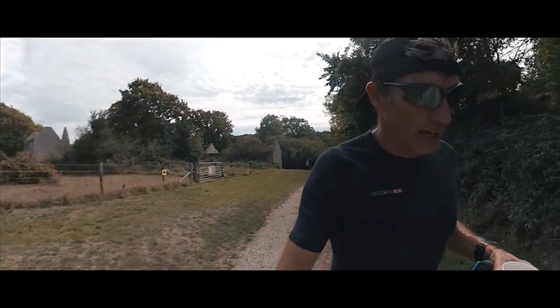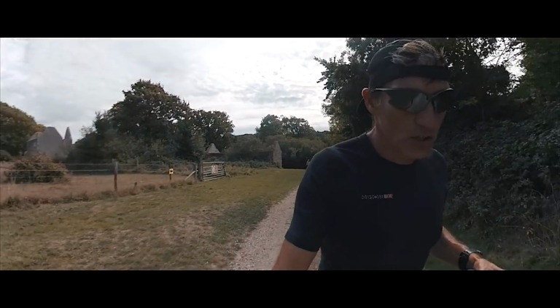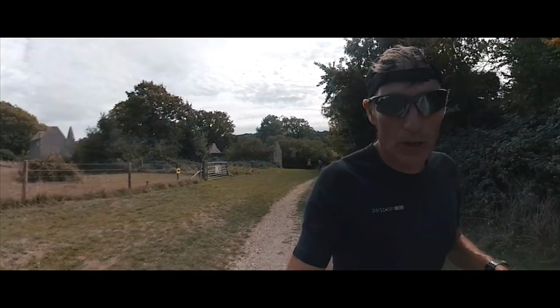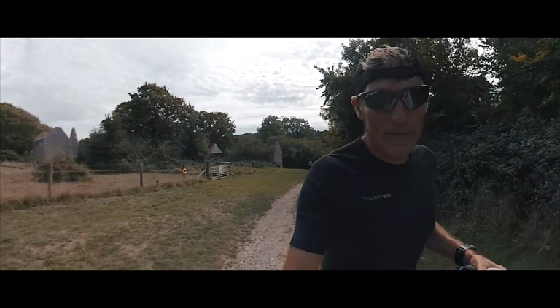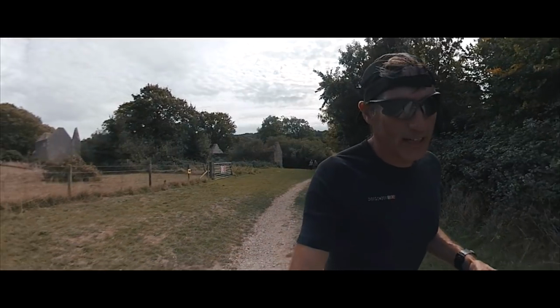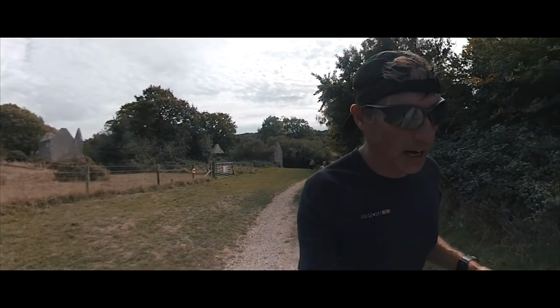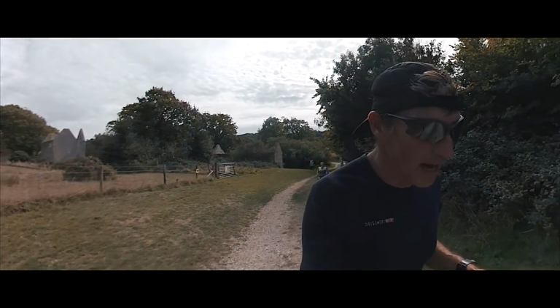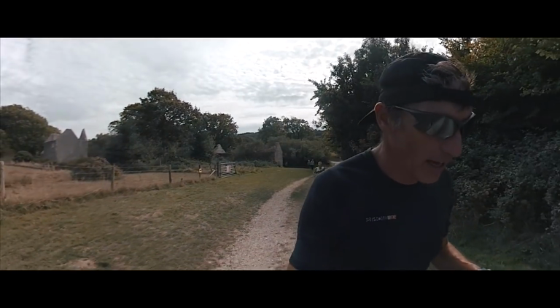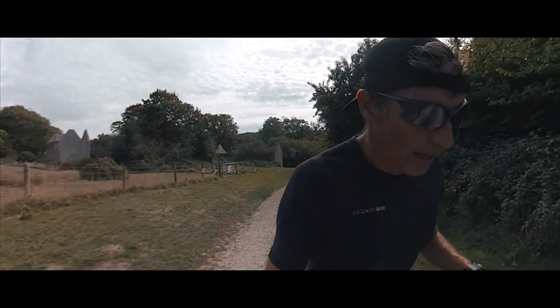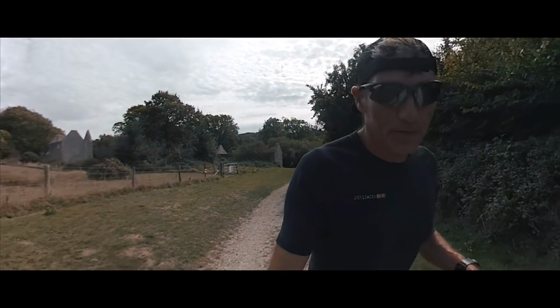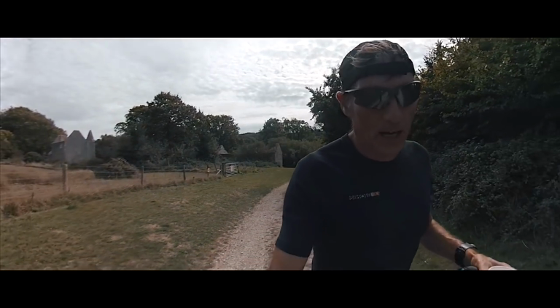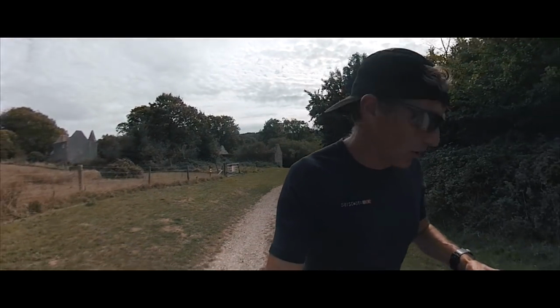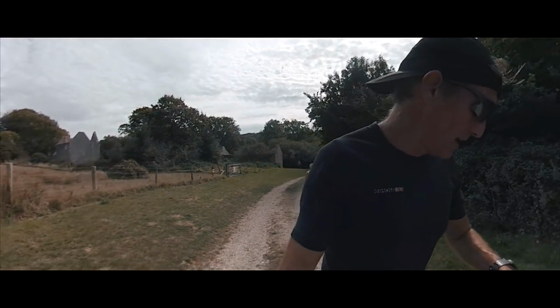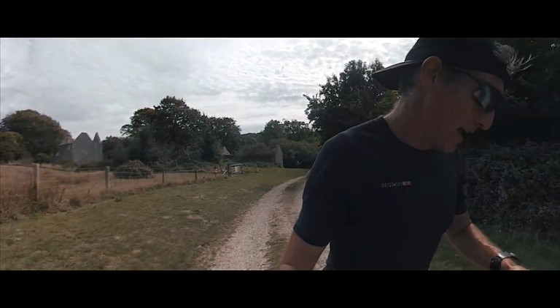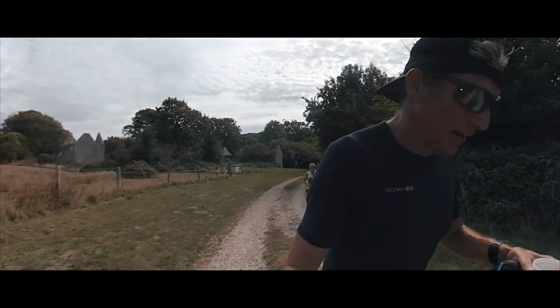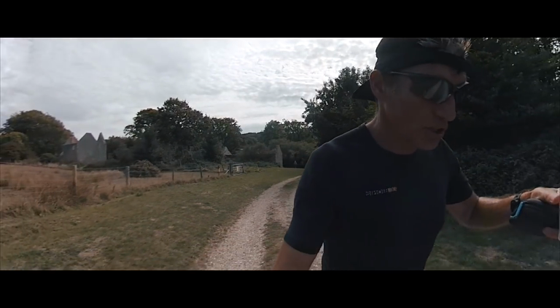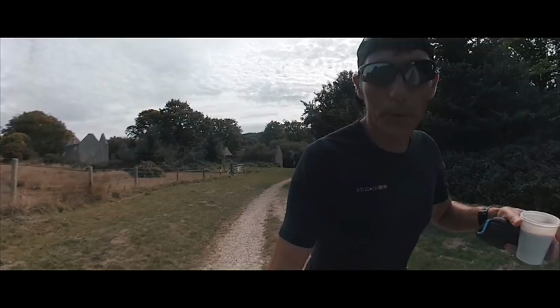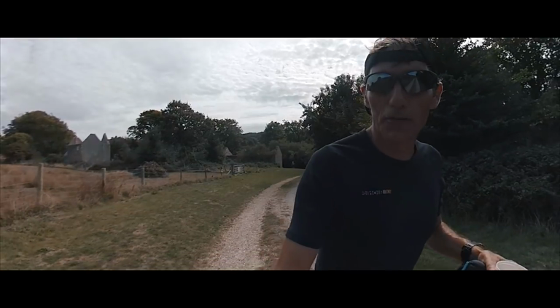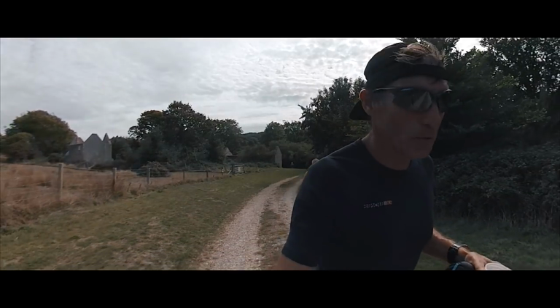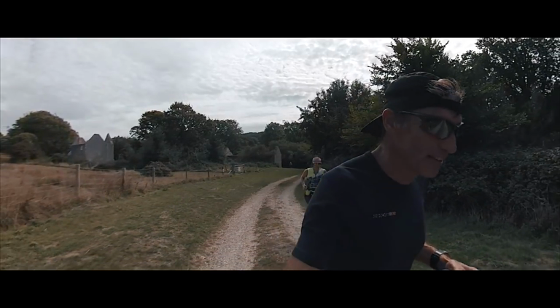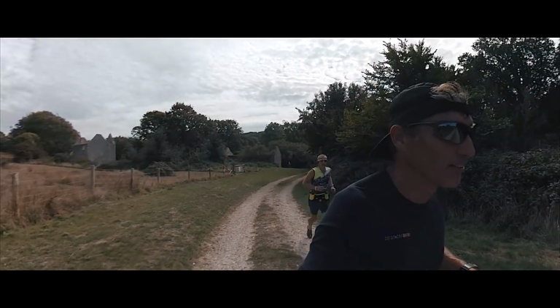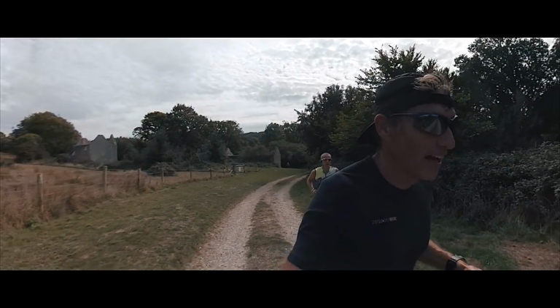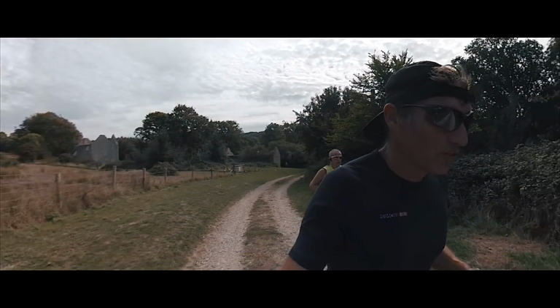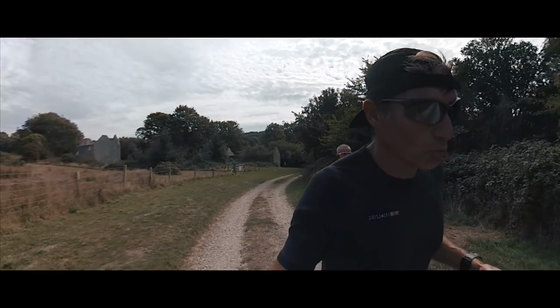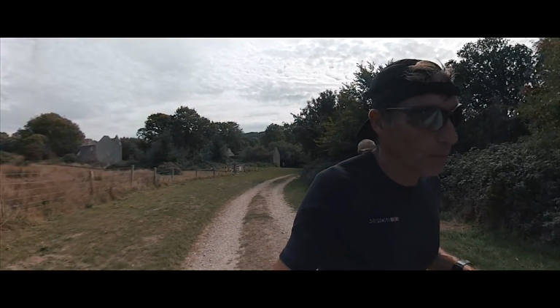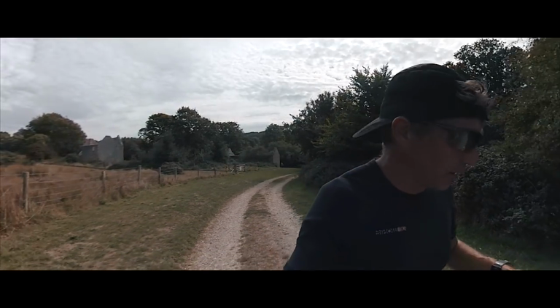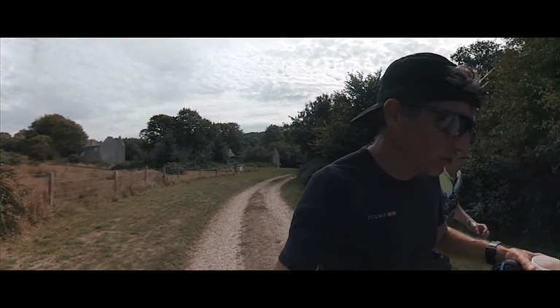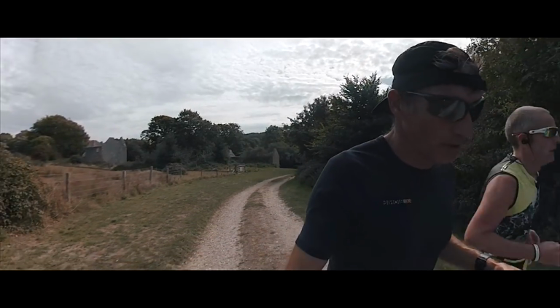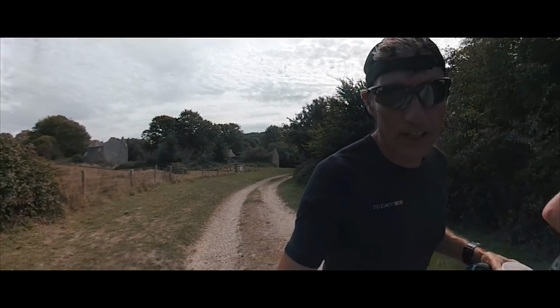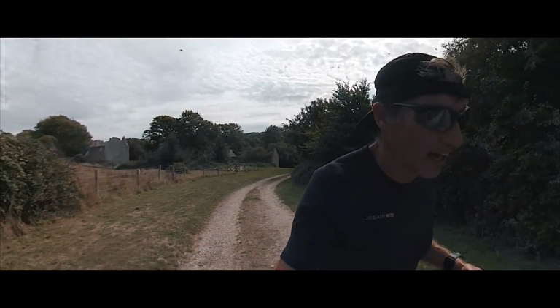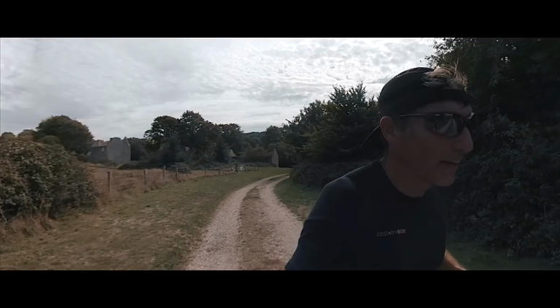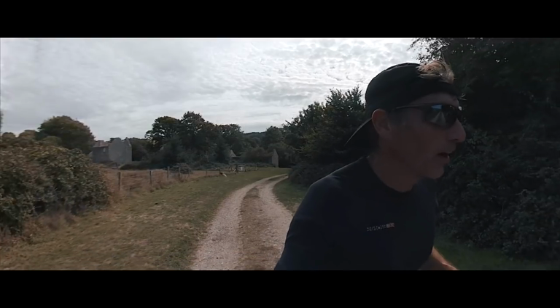Okay, just leaving the village of Tyneham, 15 miles gone, and I've just got a cup of coffee from my wife — isn't that nice! So I shall walk up a little bit of this hill drinking my coffee and then we'll get on.